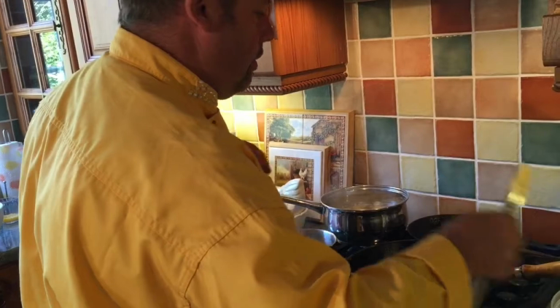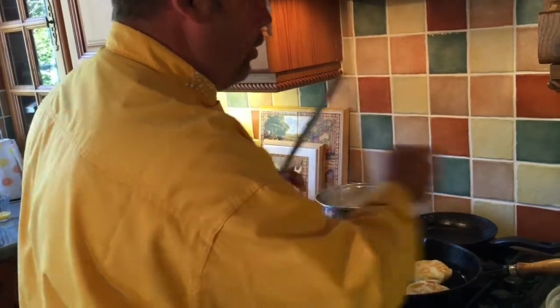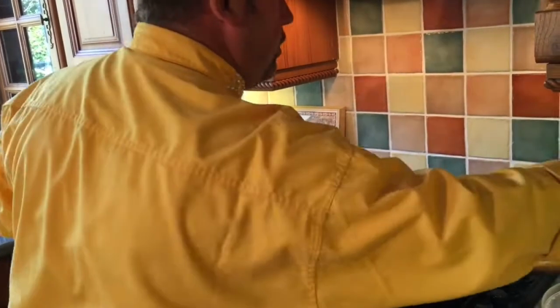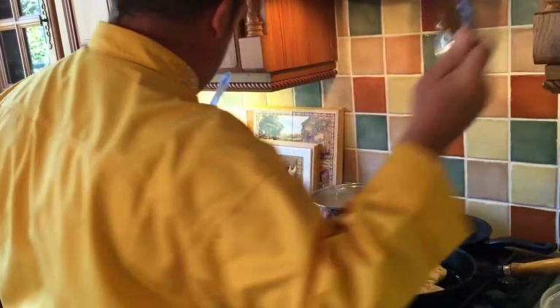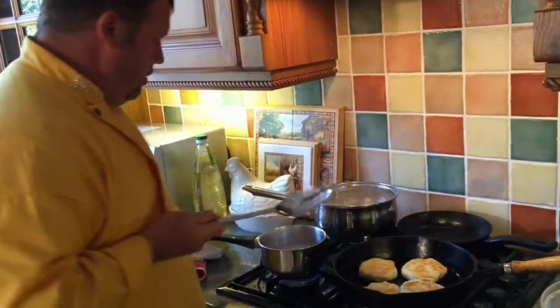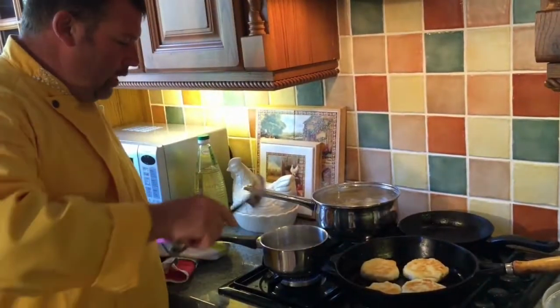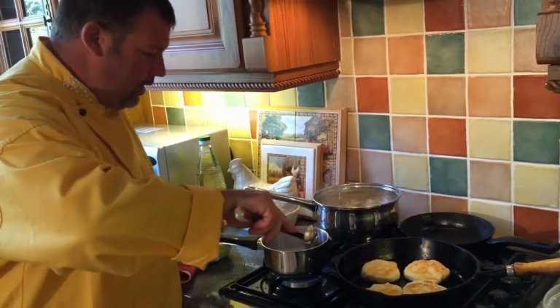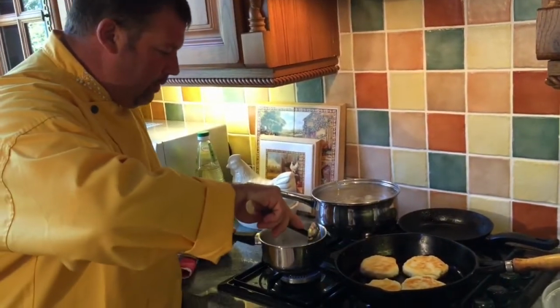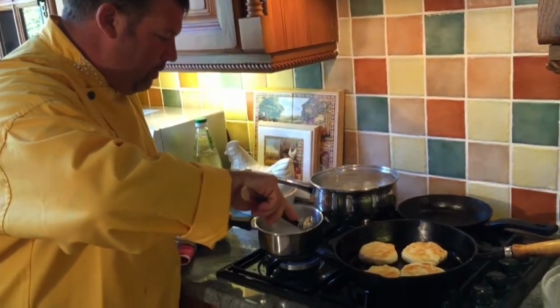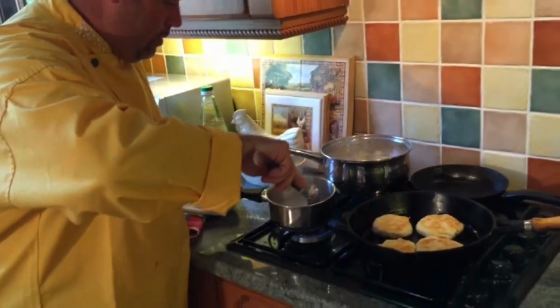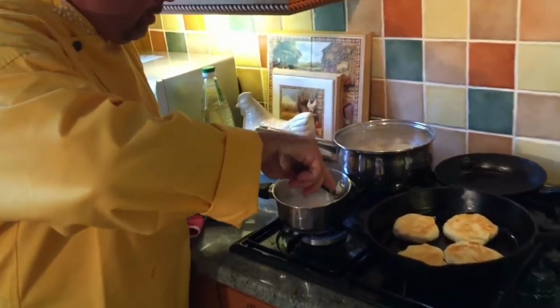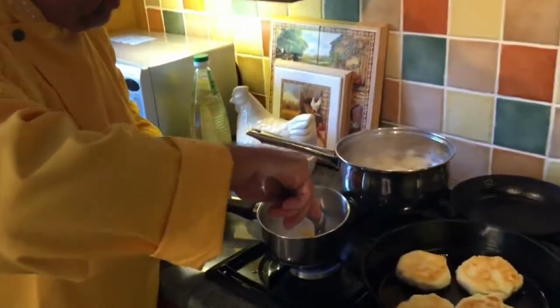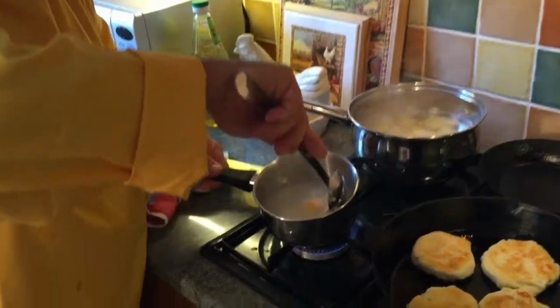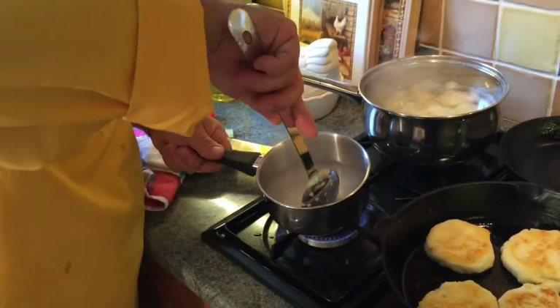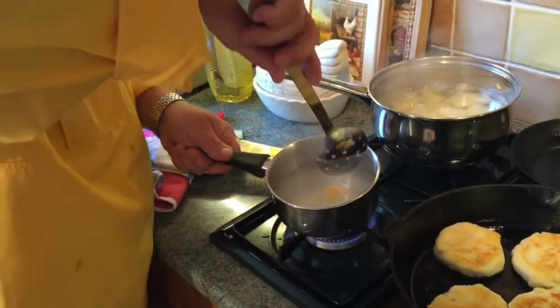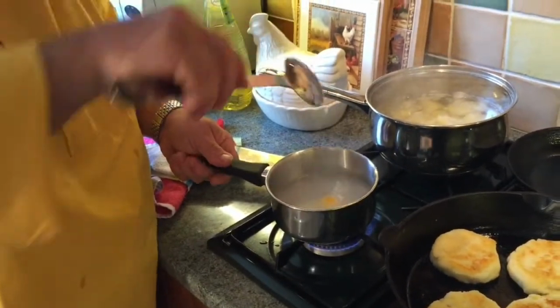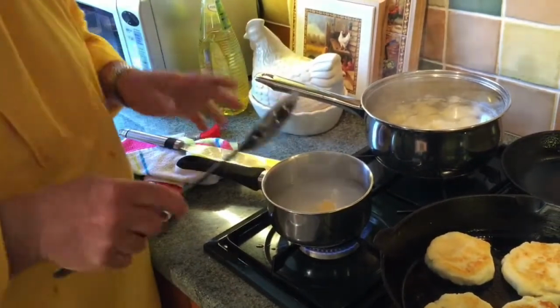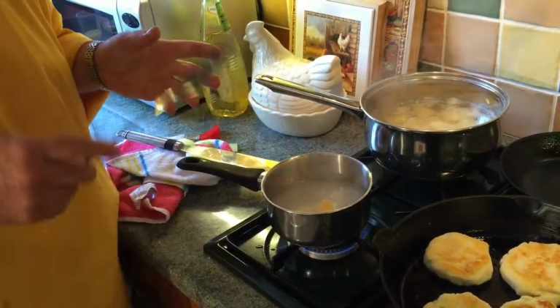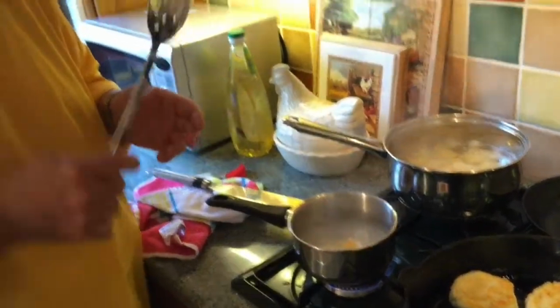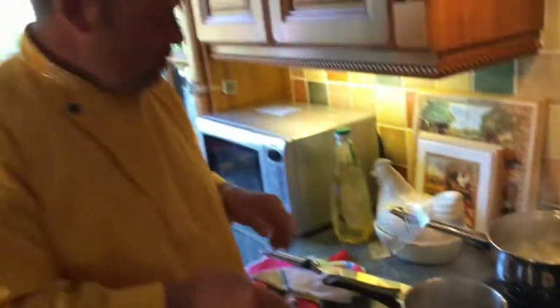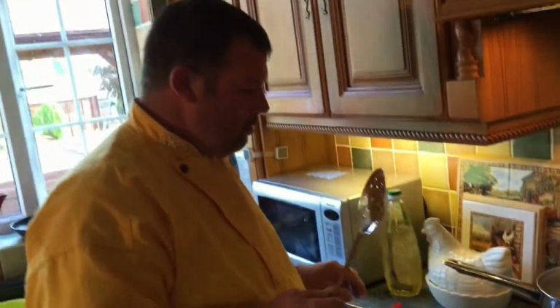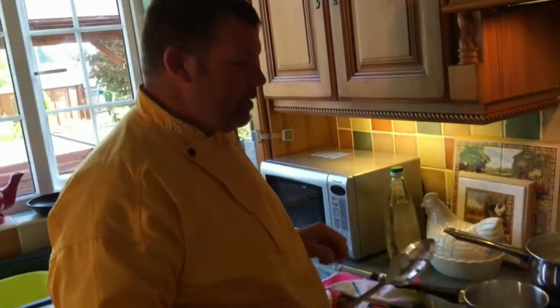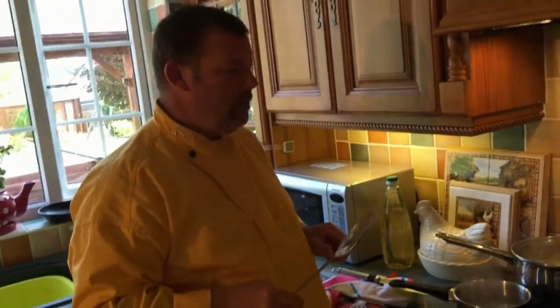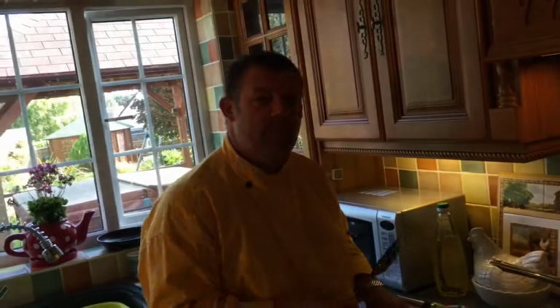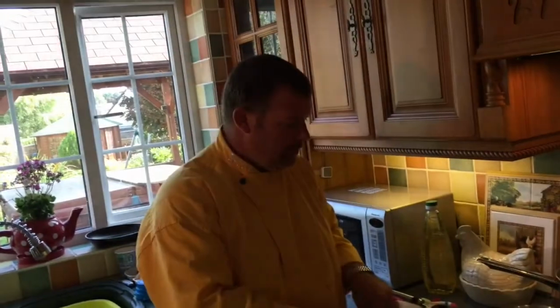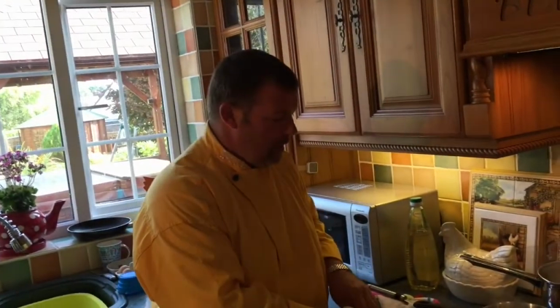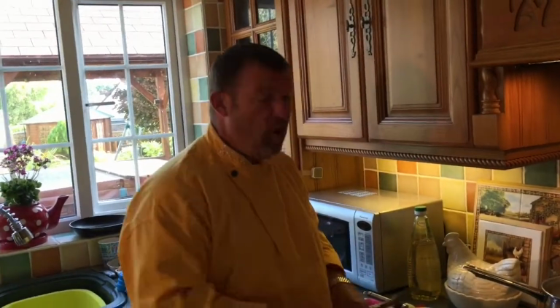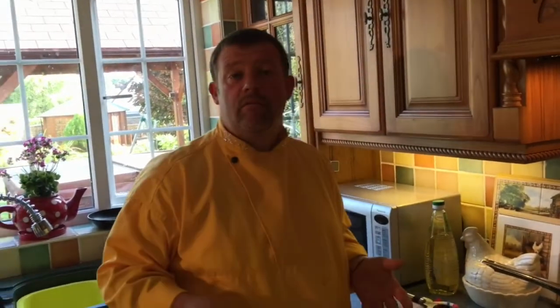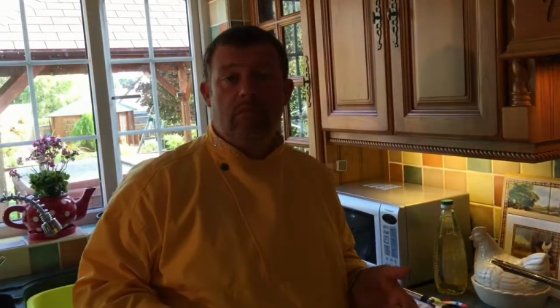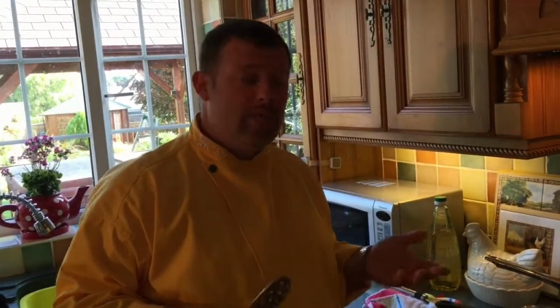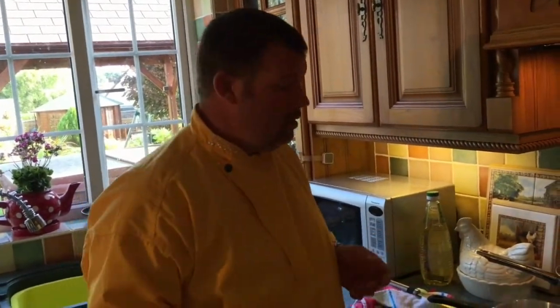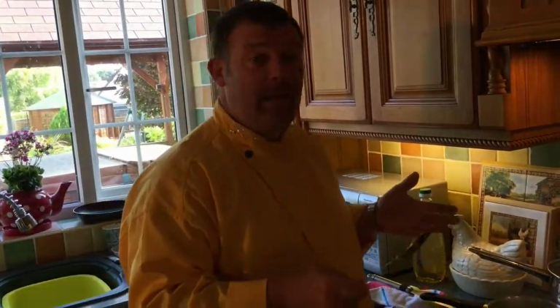Got to get a slotted spoon to check what our egg's doing. You might like some bacon — a nice bit of bacon with it. Fried egg, poached egg, or scrambled egg all work well.